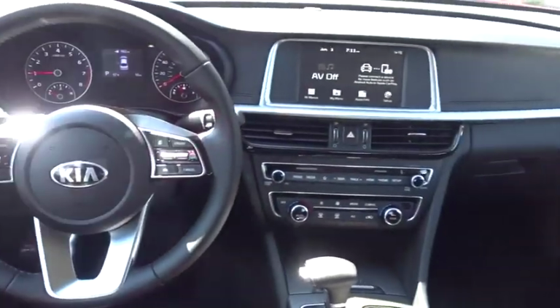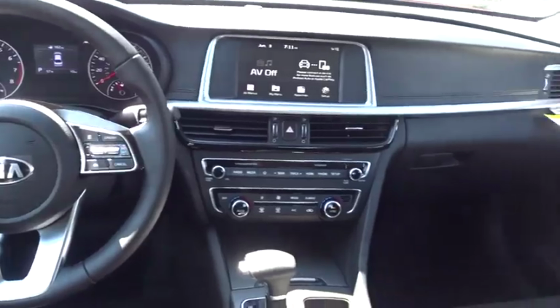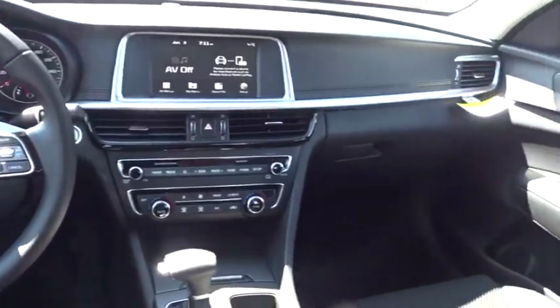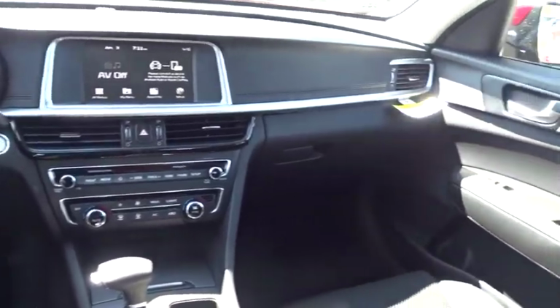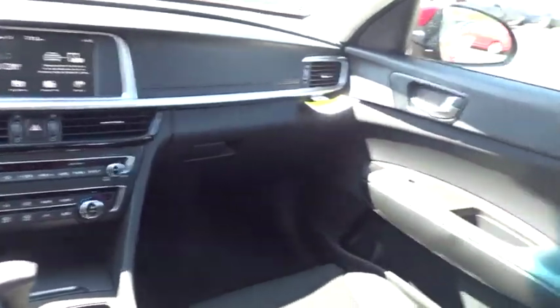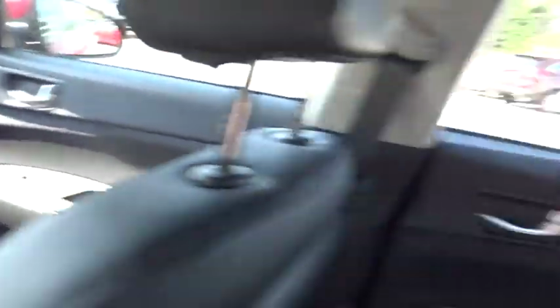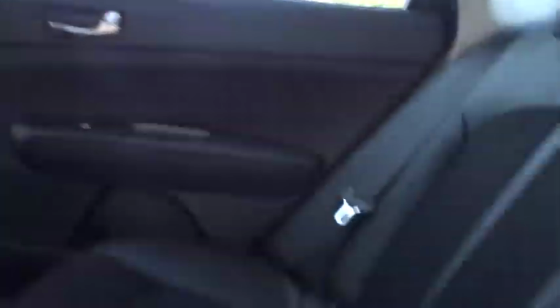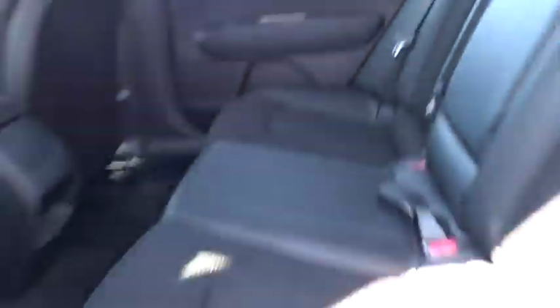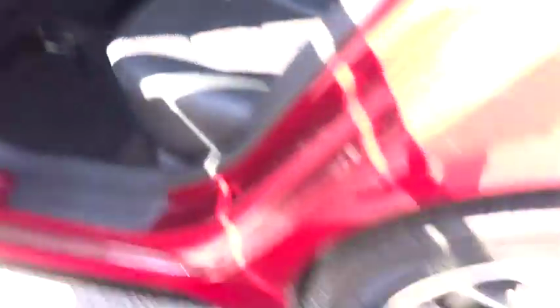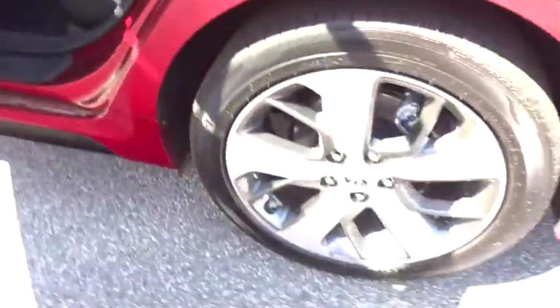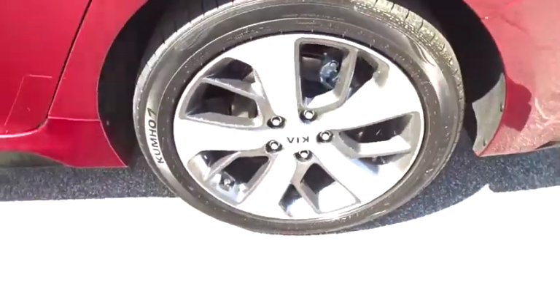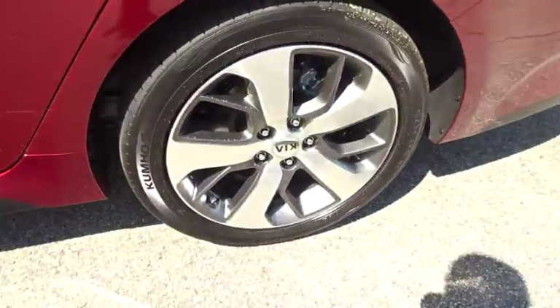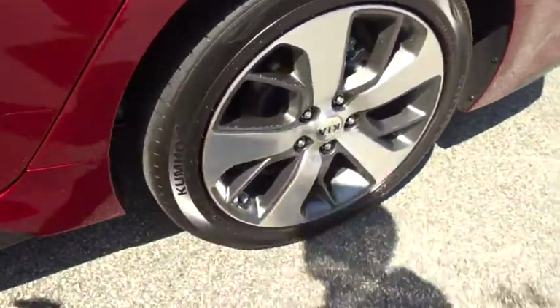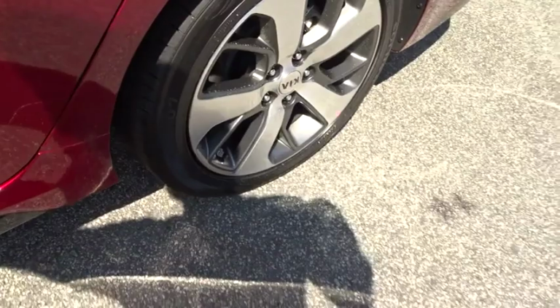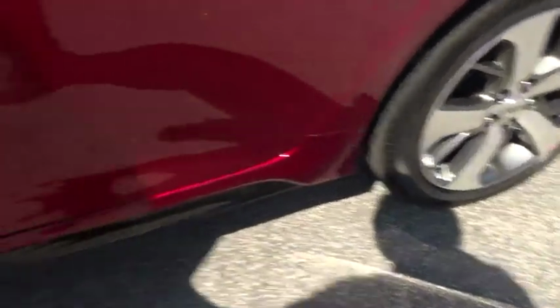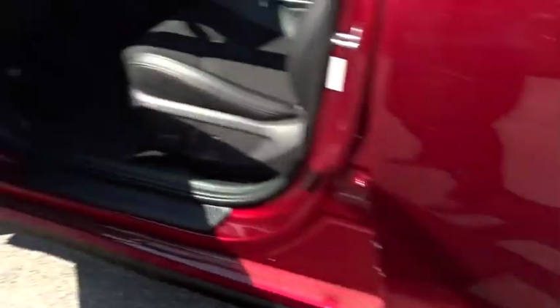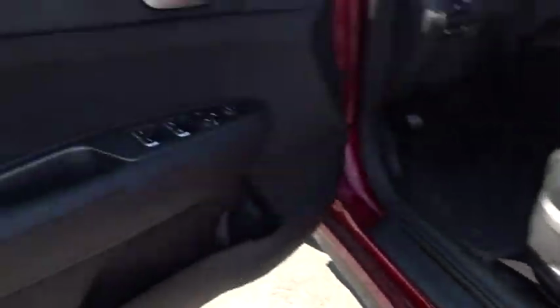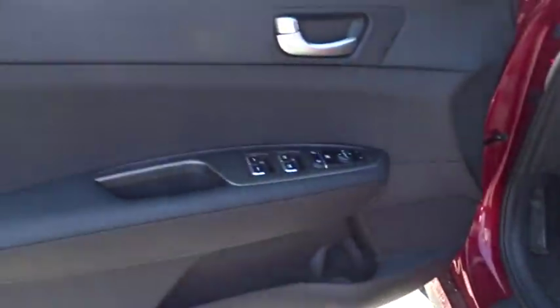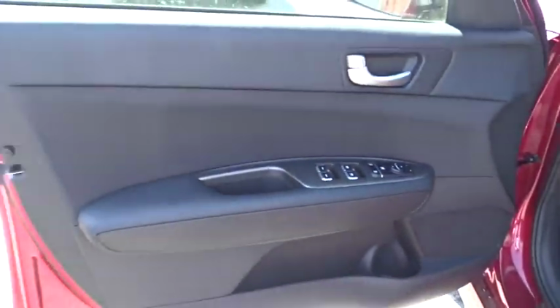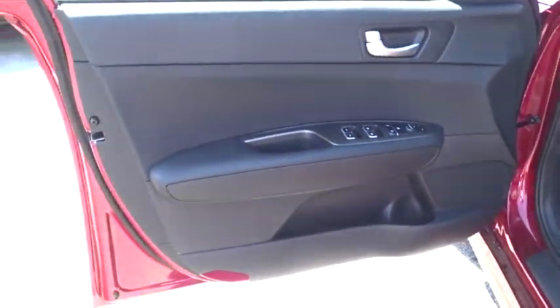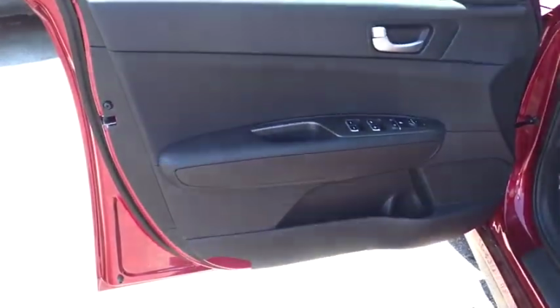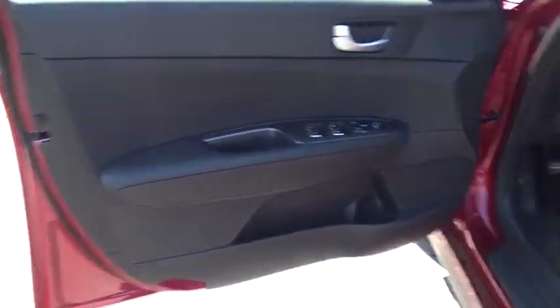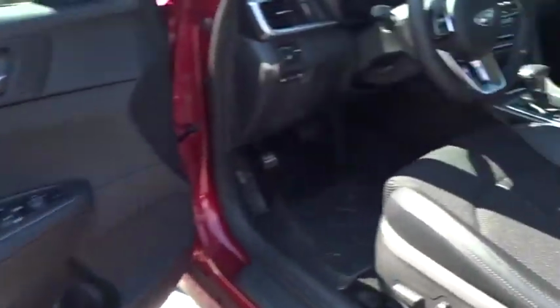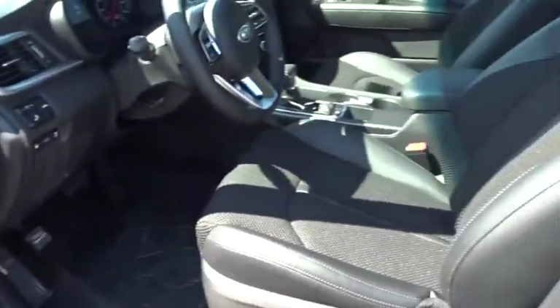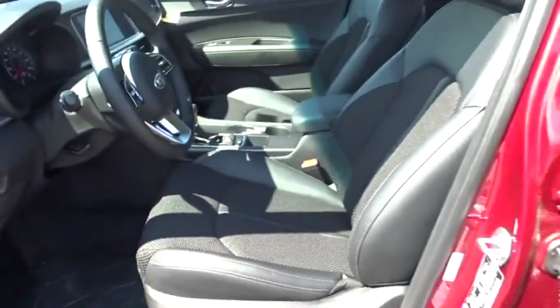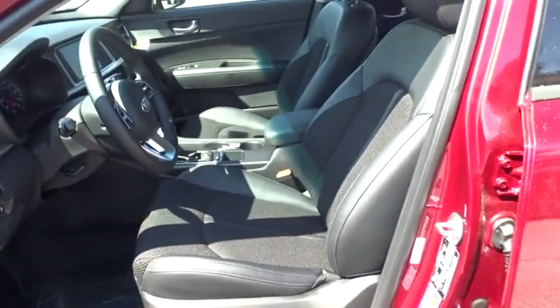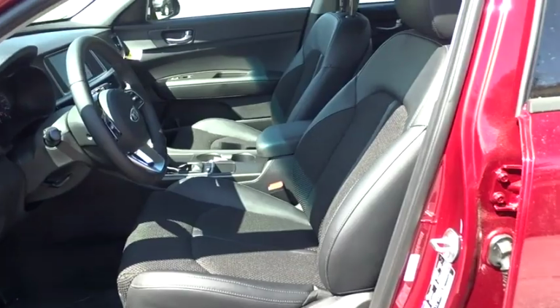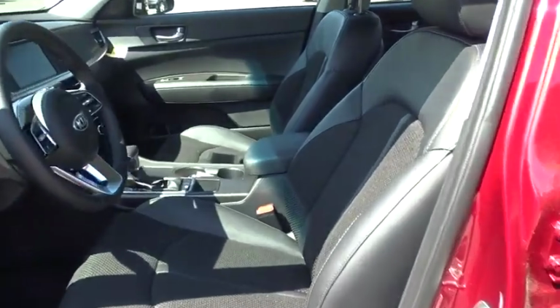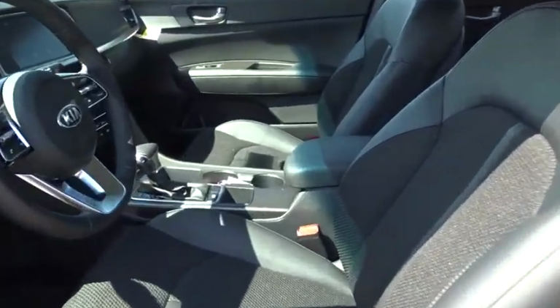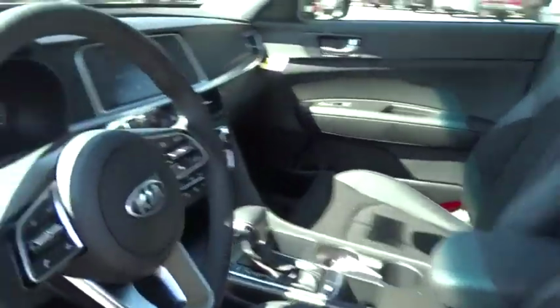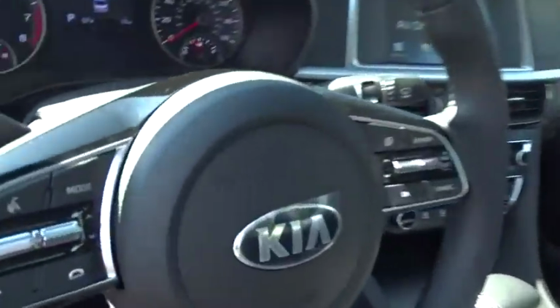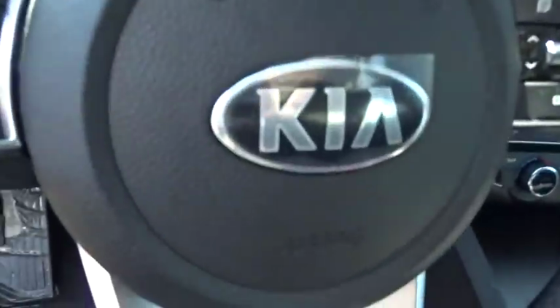Bluetooth, leather wrapped steering wheel, power steering, adjustable steering wheel, cruise control, auto dimming rear view mirror, hard disk drive media storage, four wheel disc brakes, keyless start, aluminum wheels, rear defrost.